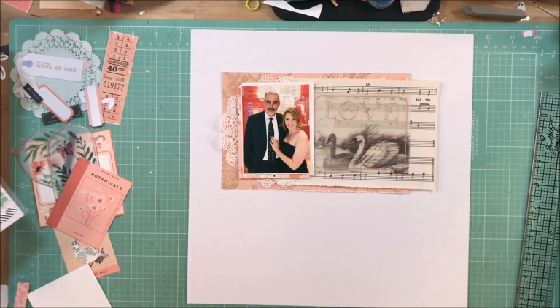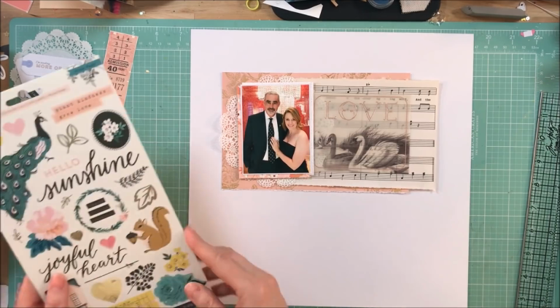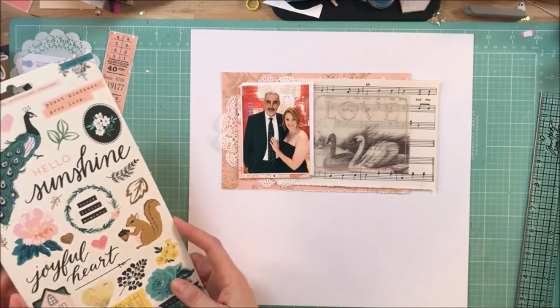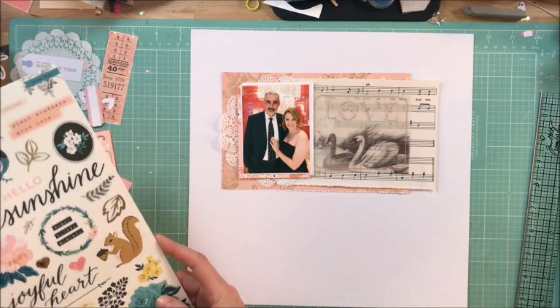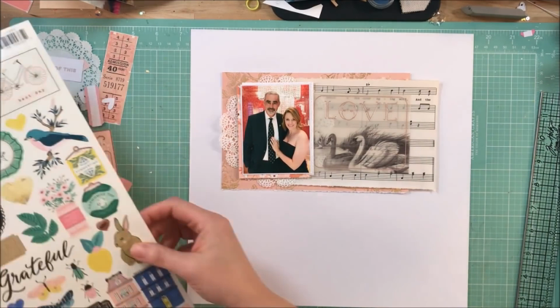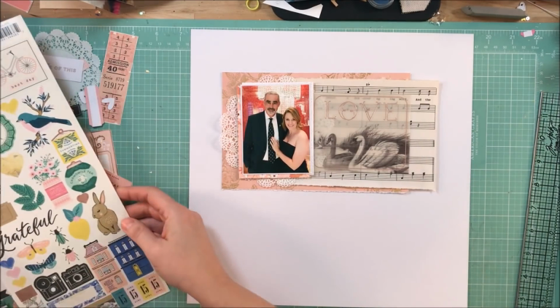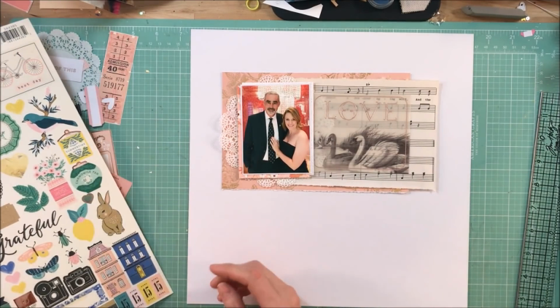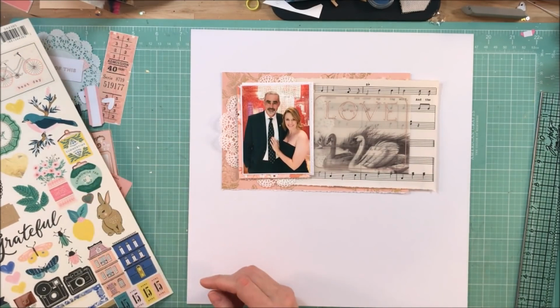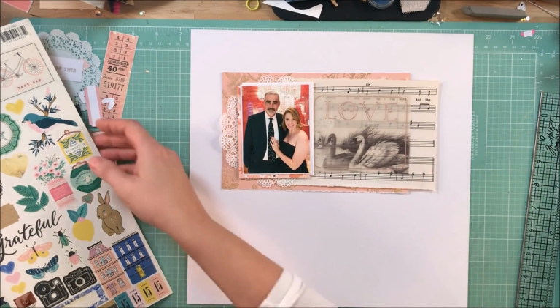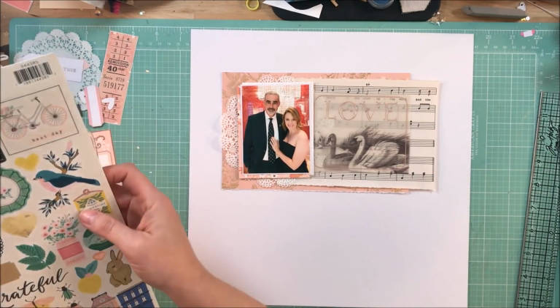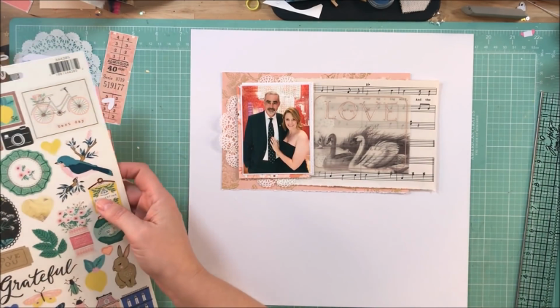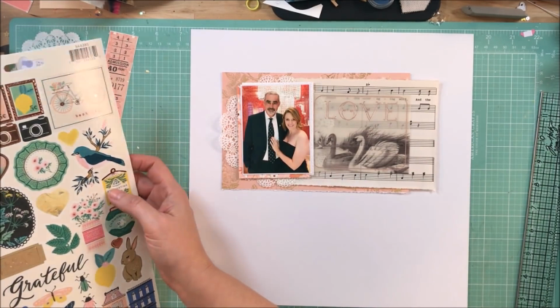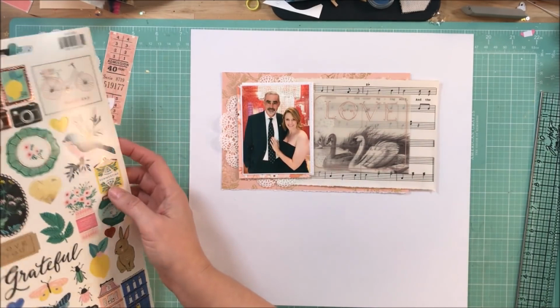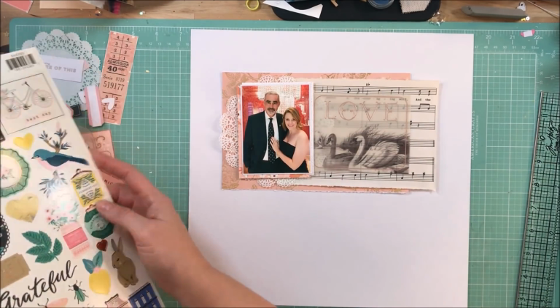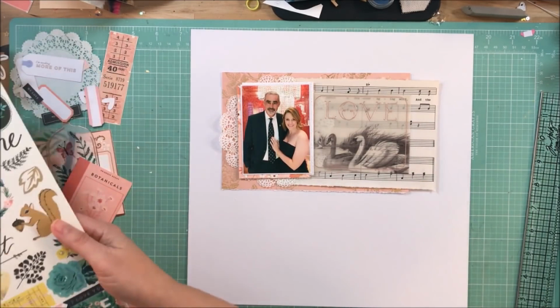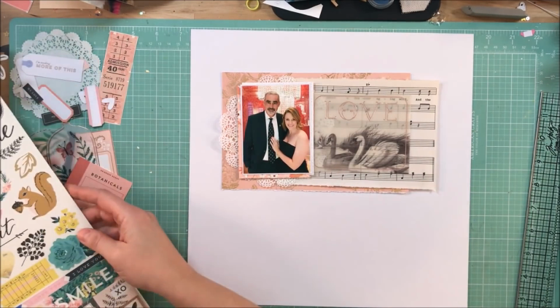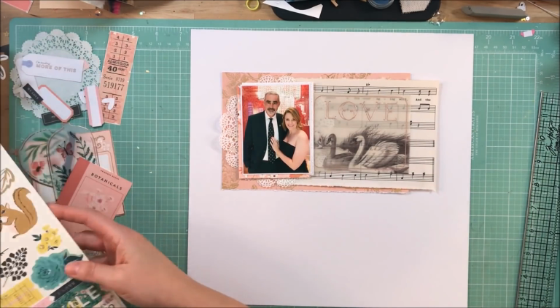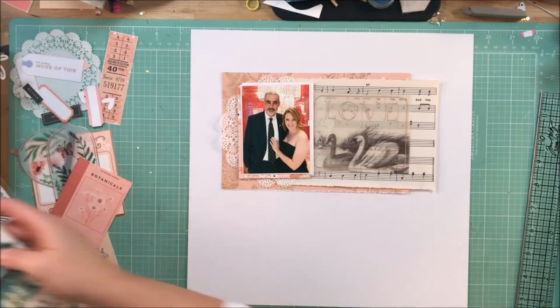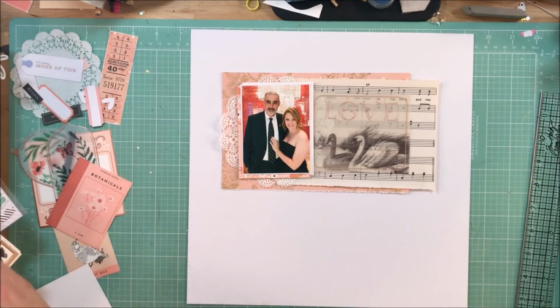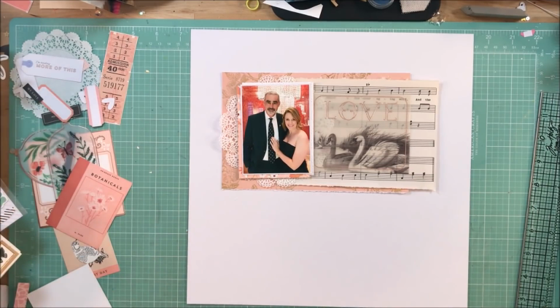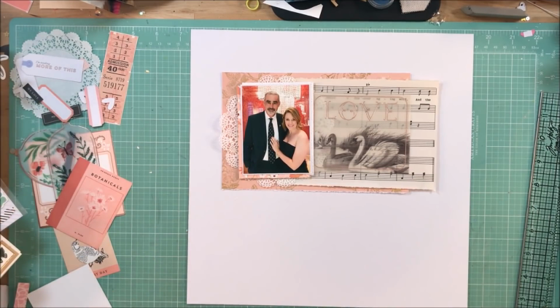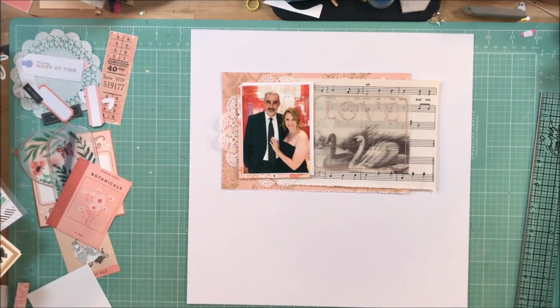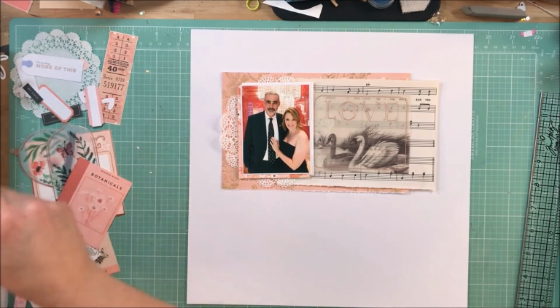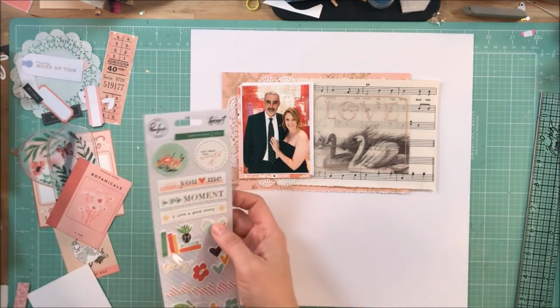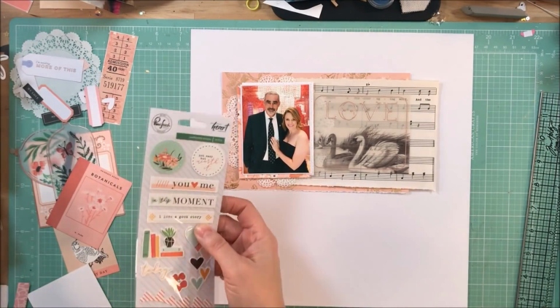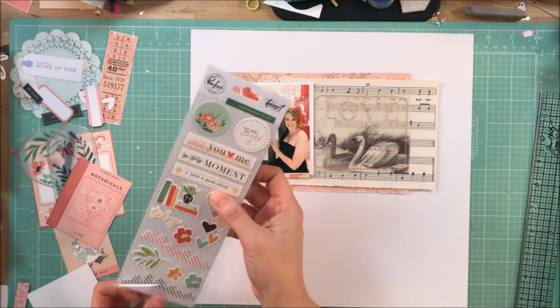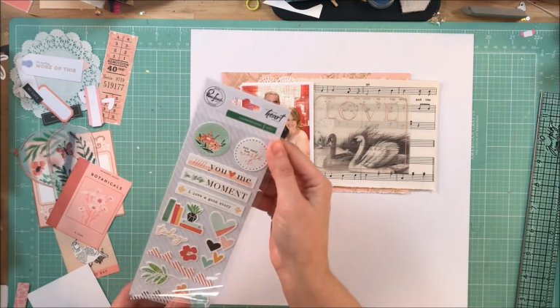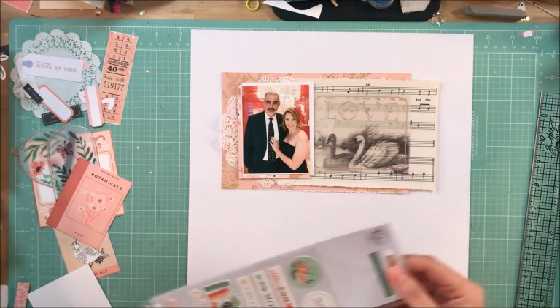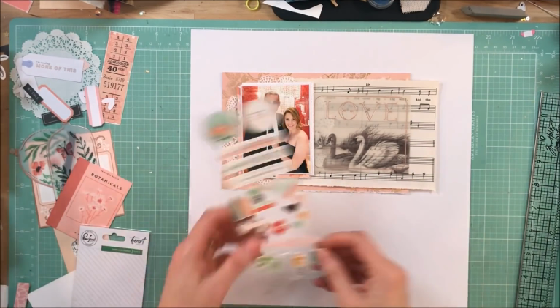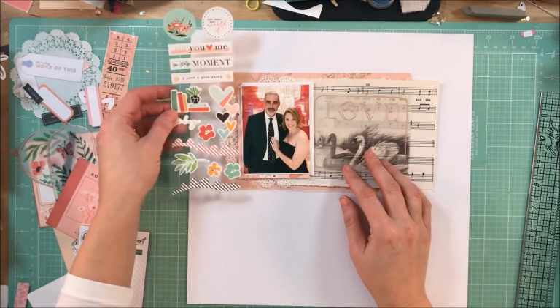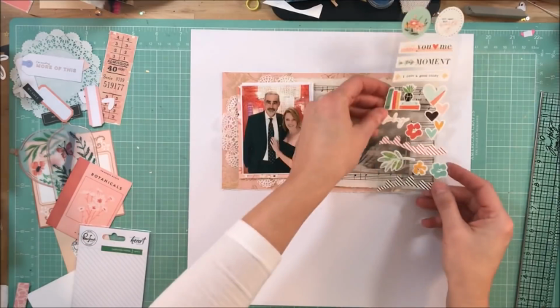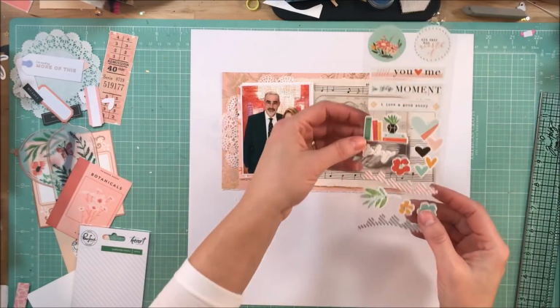I think the key was keeping it tone on tone — the same shades of cream or ivory. It really worked well and it was gorgeous.